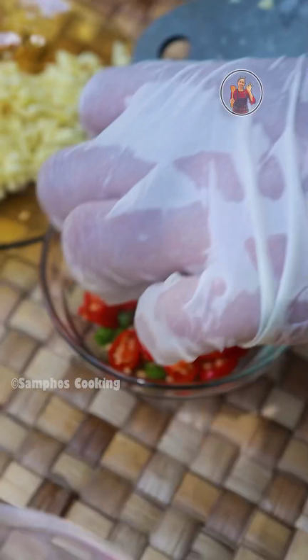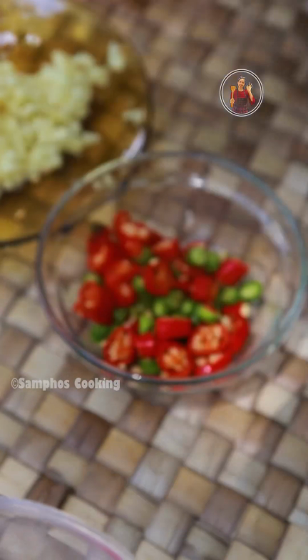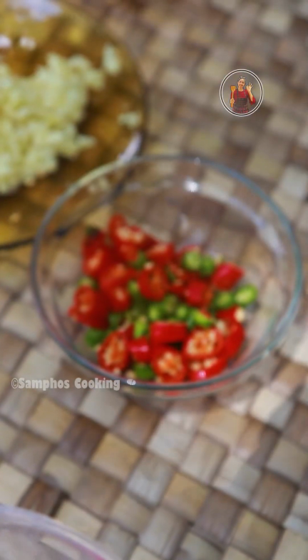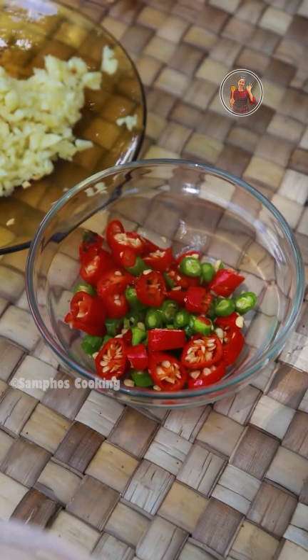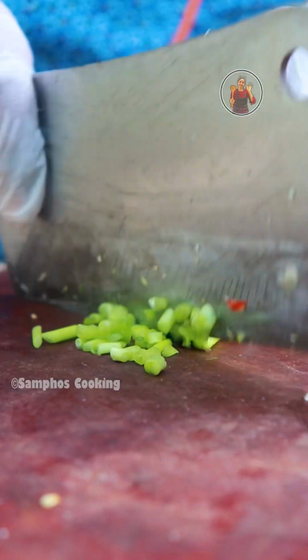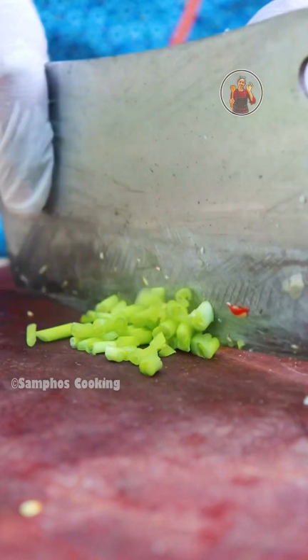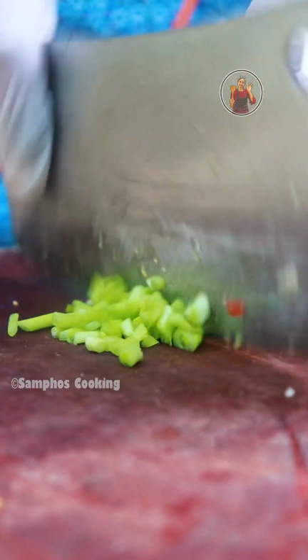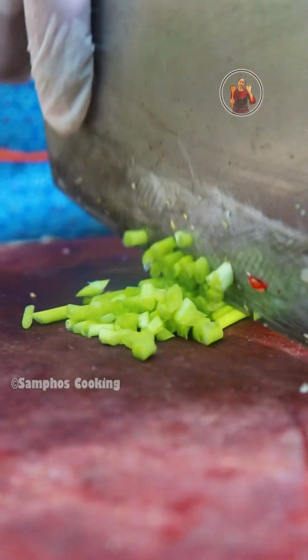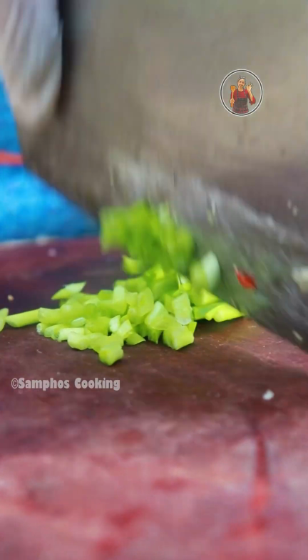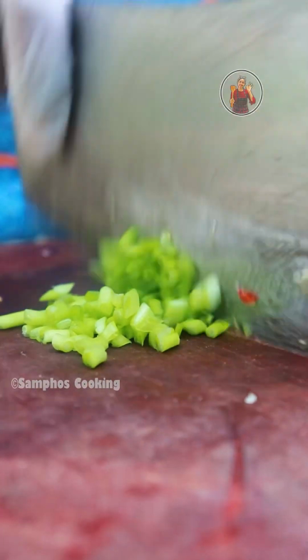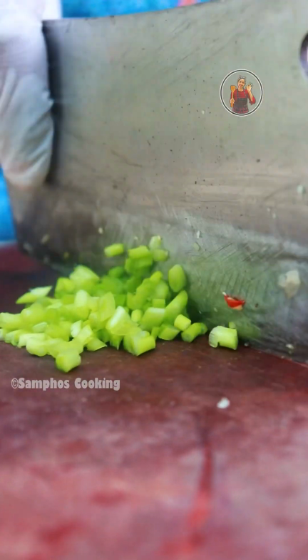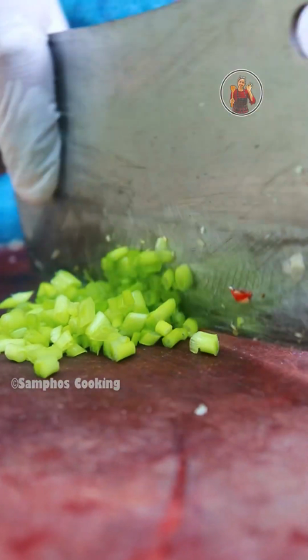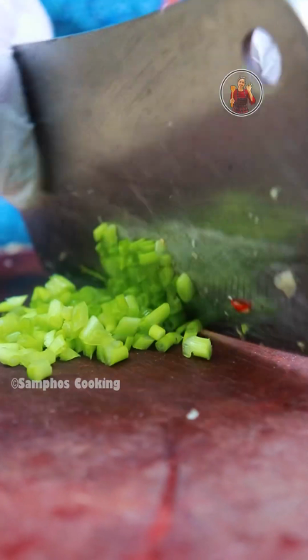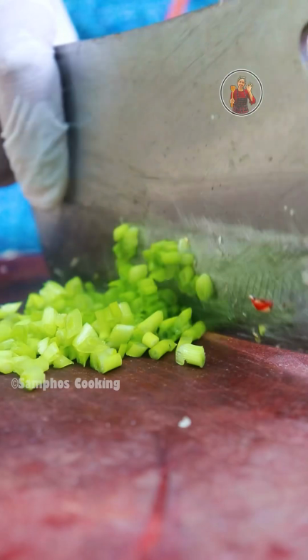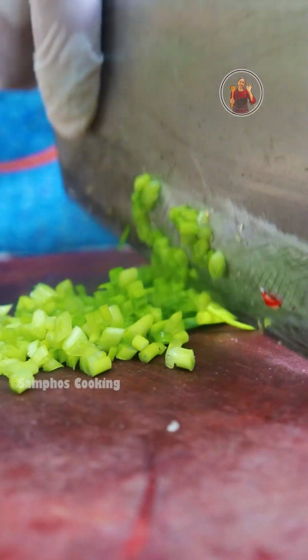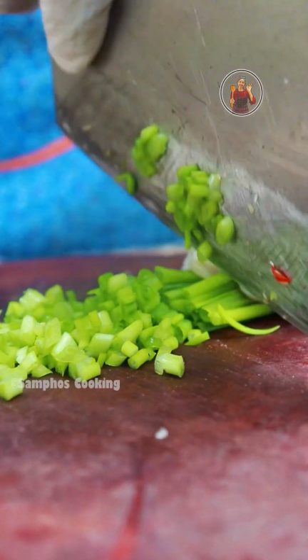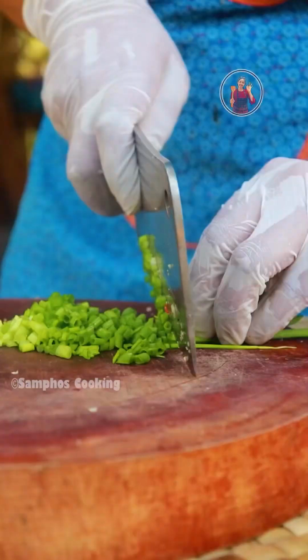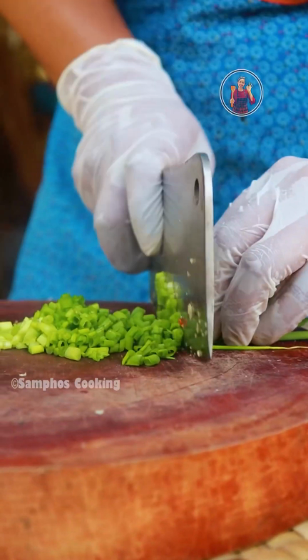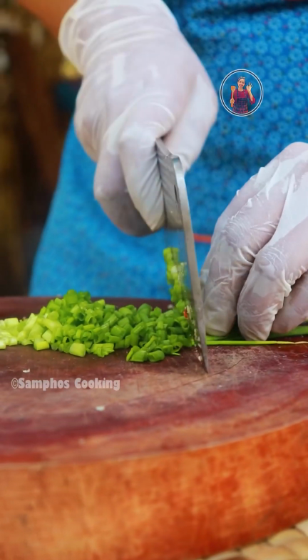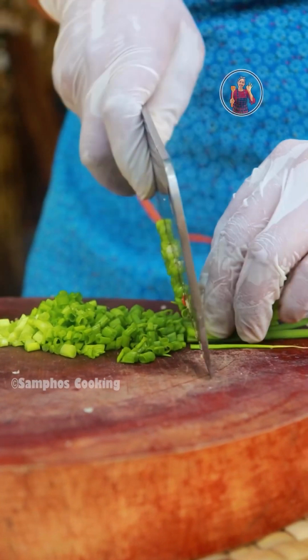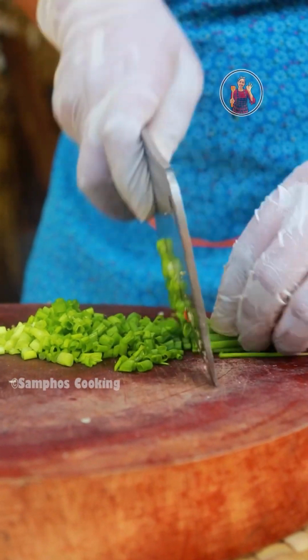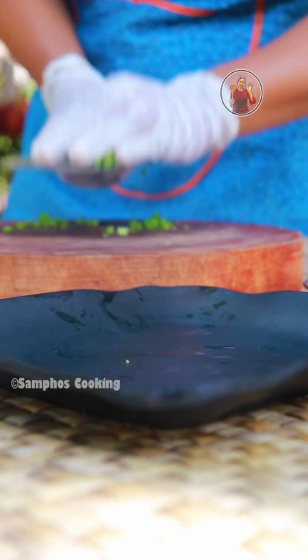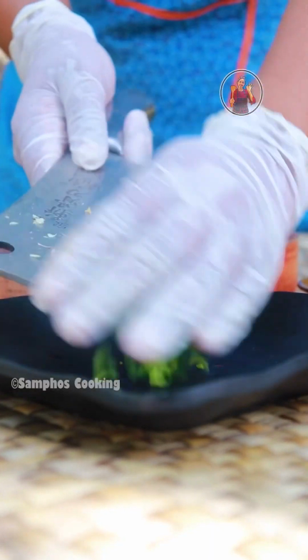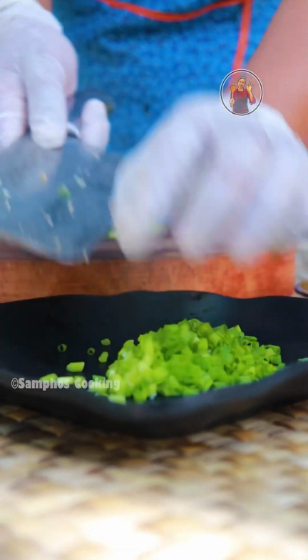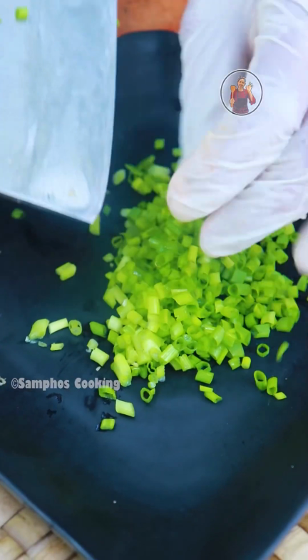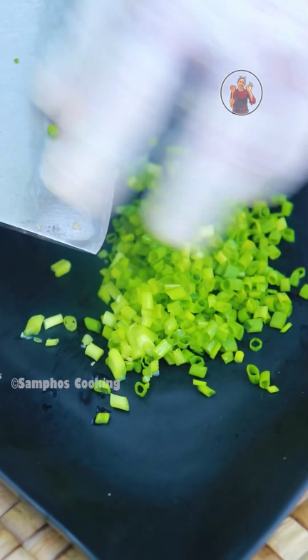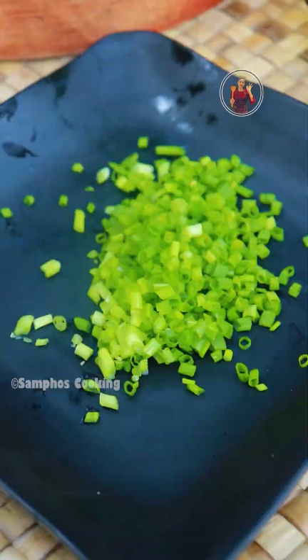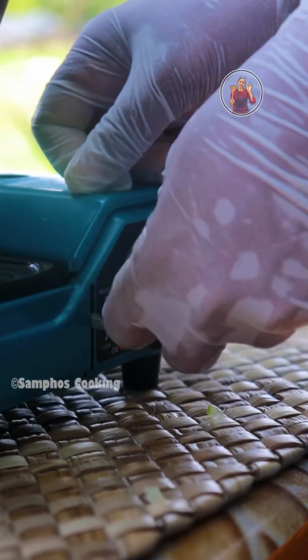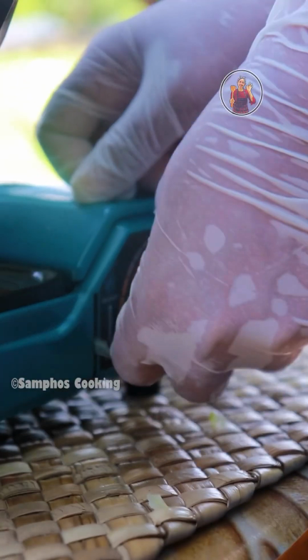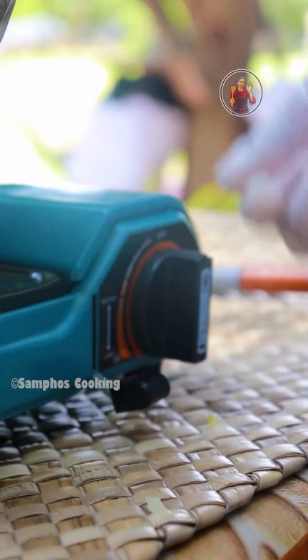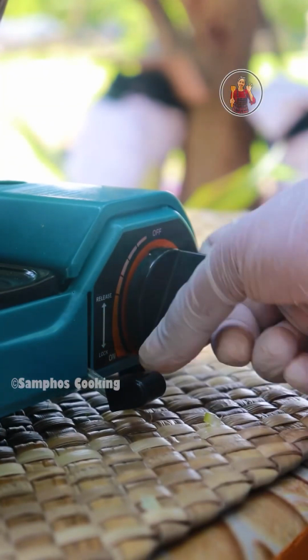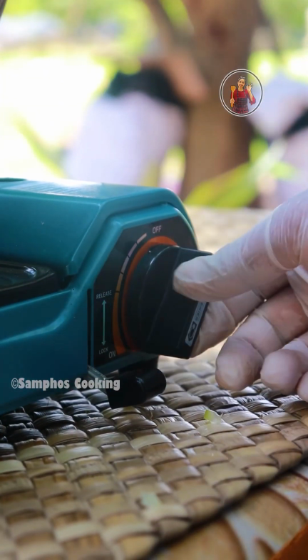Then we end with a draw and add the same colours. We show how to remove the colourless. Now, we make the colour of the colour.